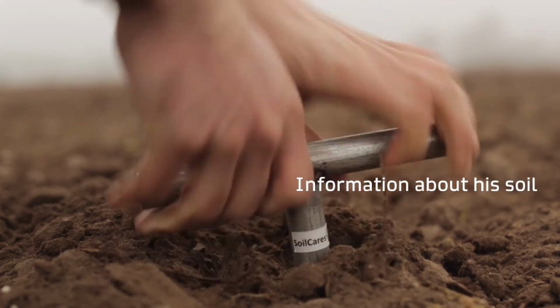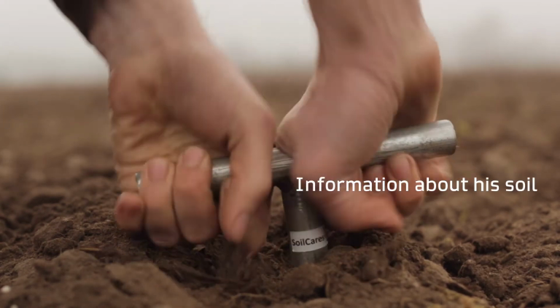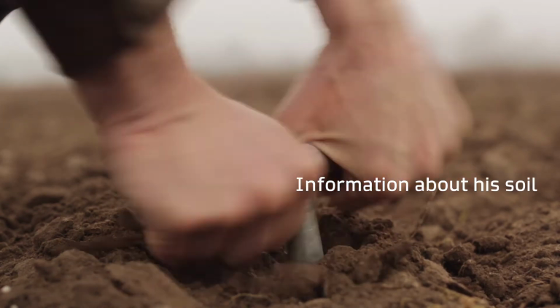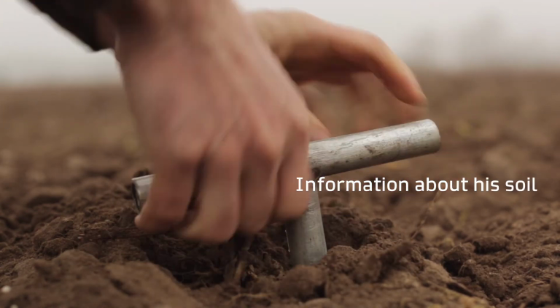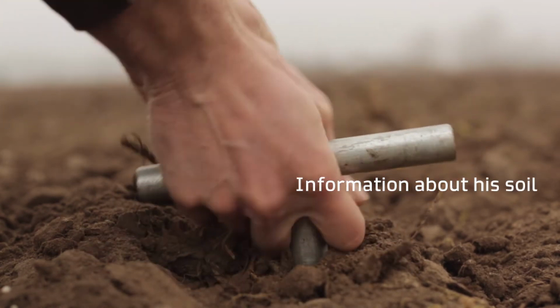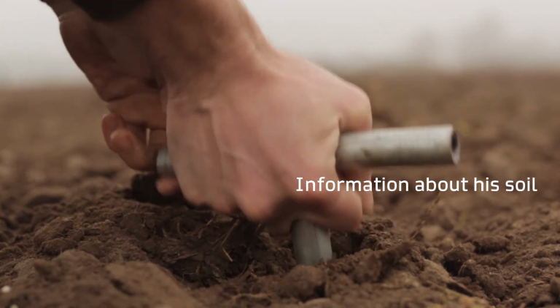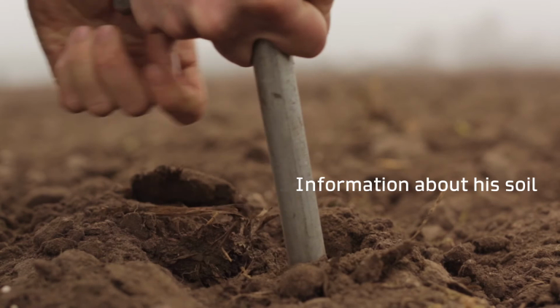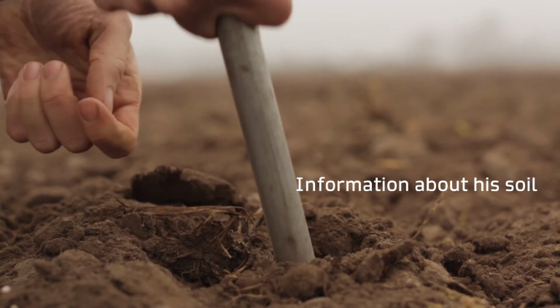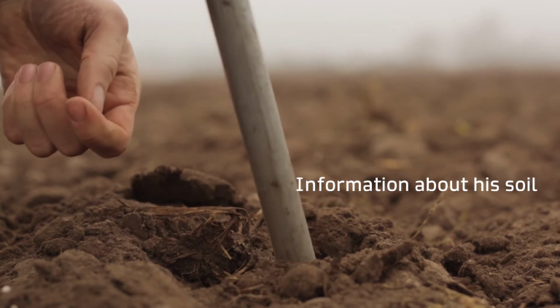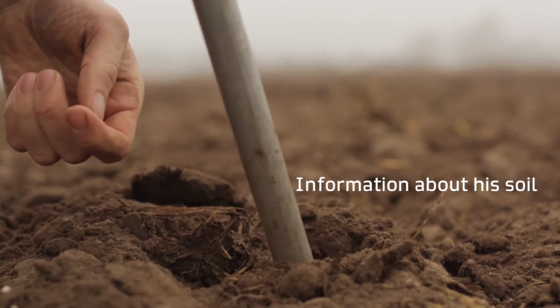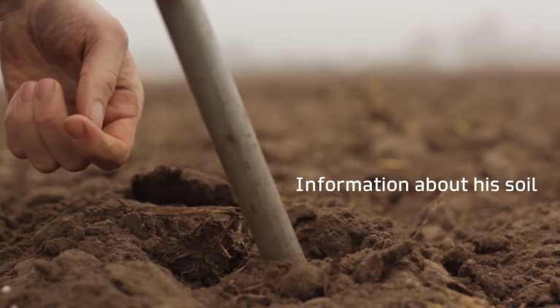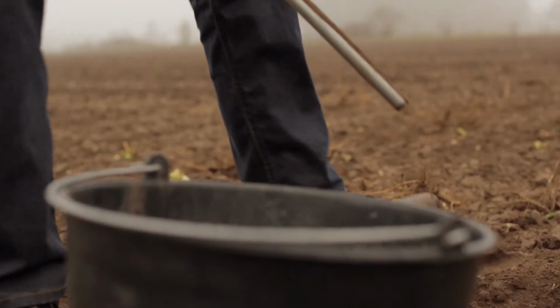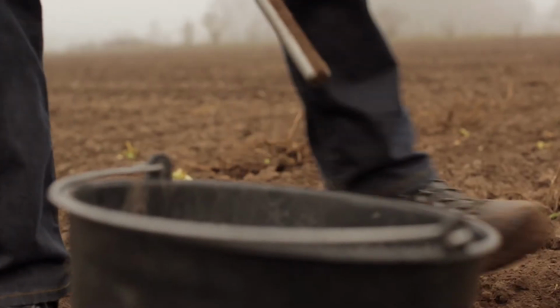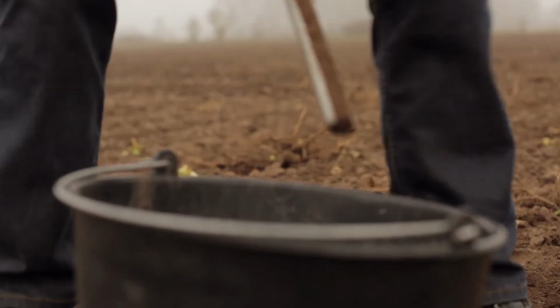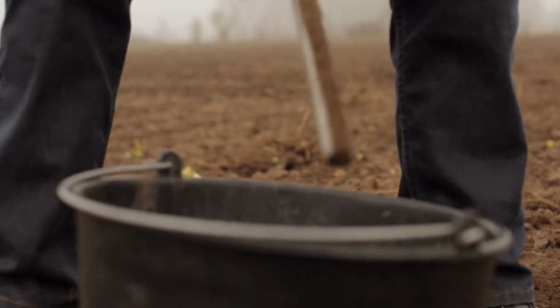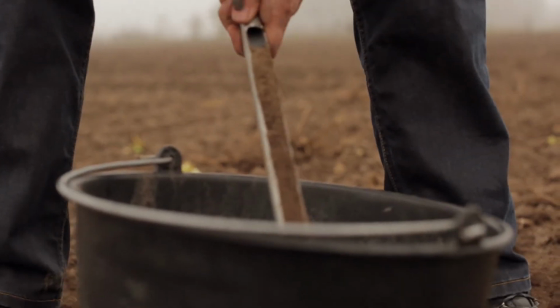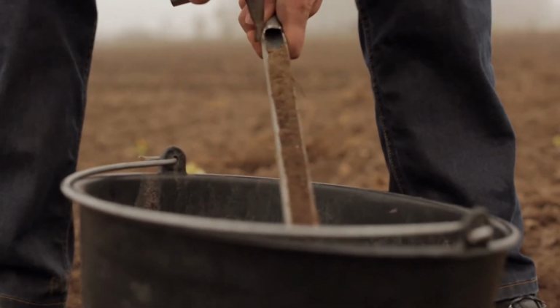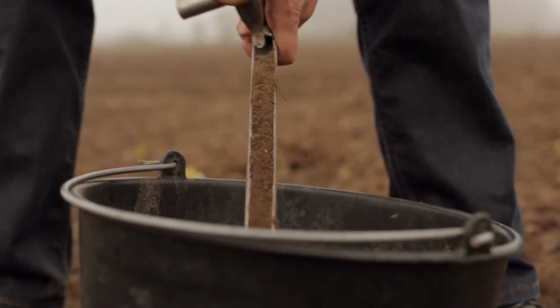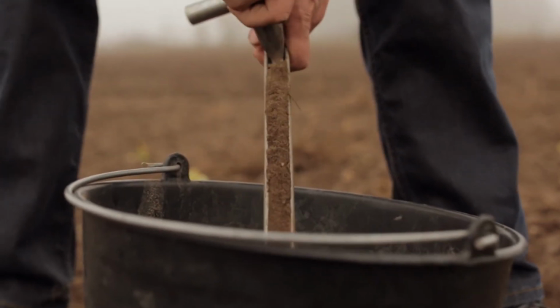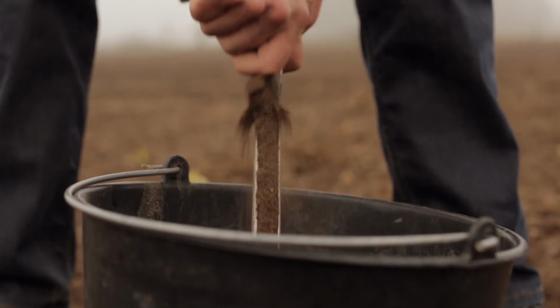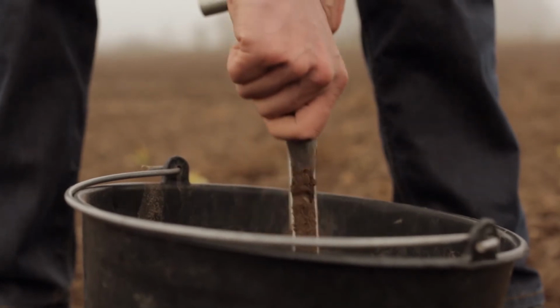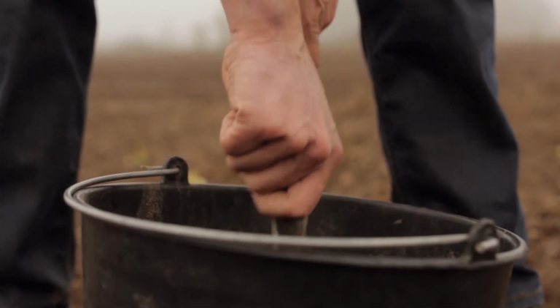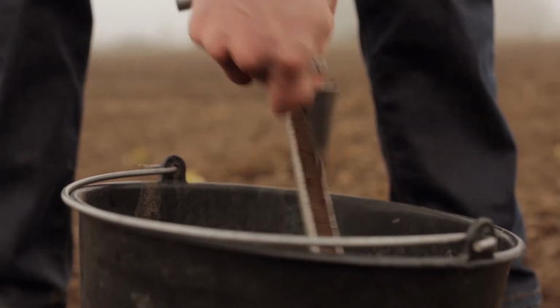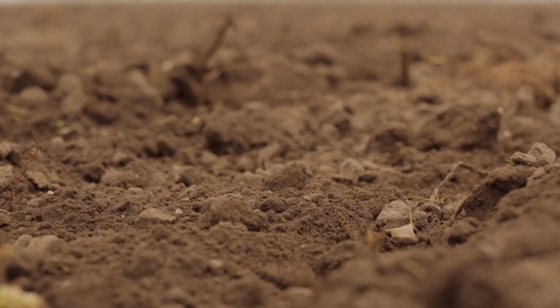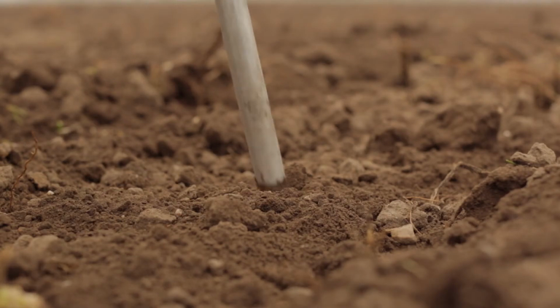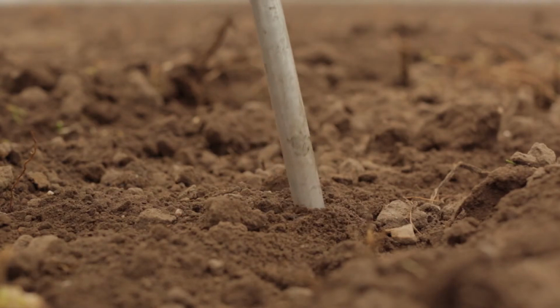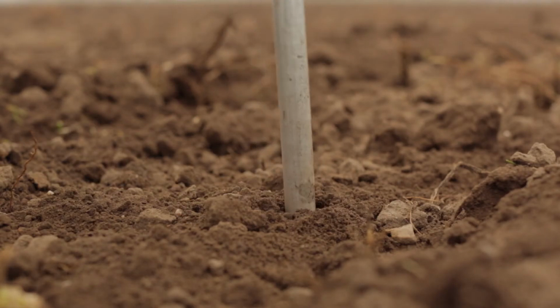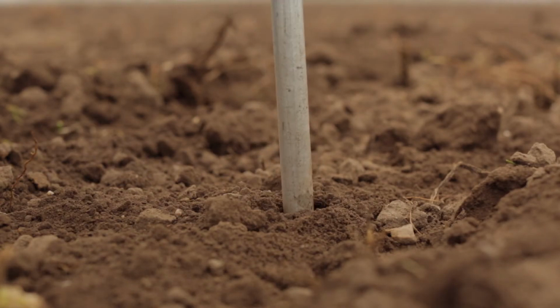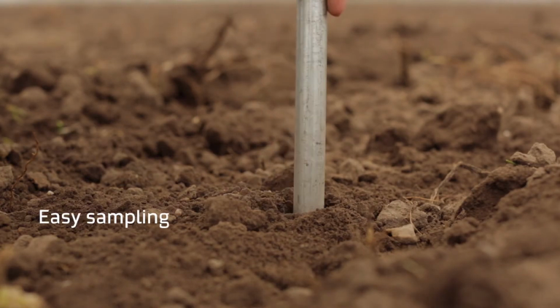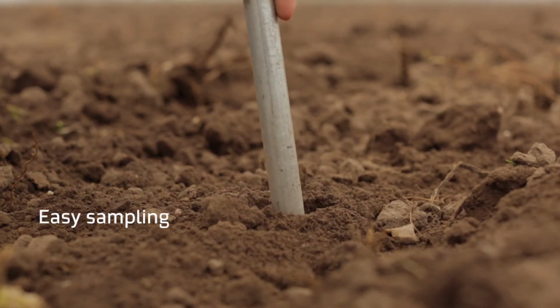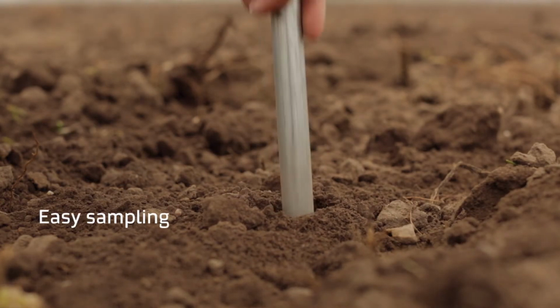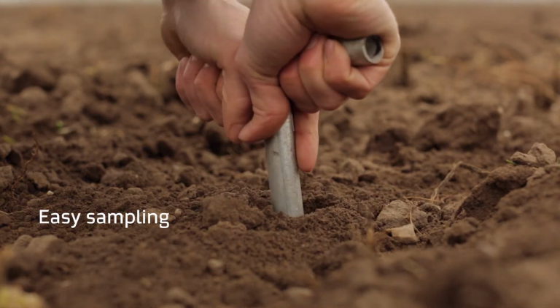This used to be complicated and slow, and he couldn't do it on his own. Now he can, and he can do it quickly and effortlessly with the SoilCare scanner.